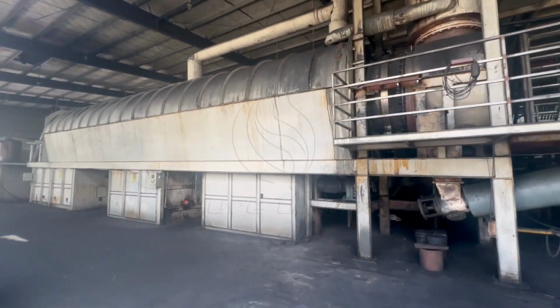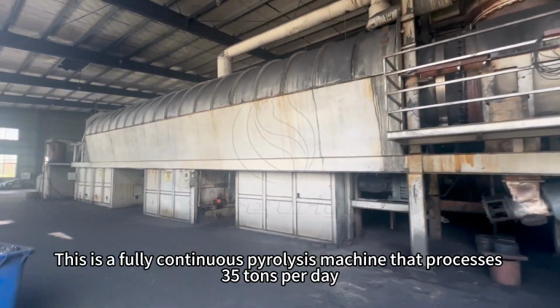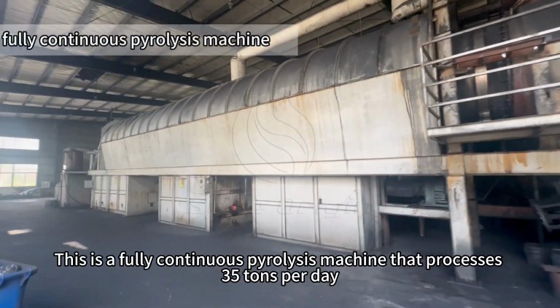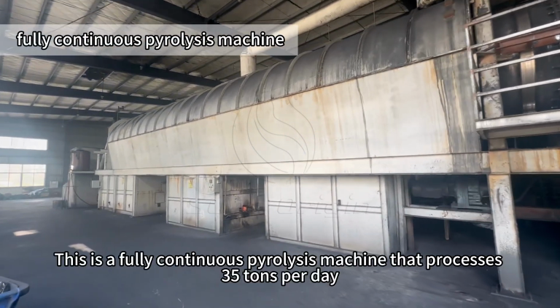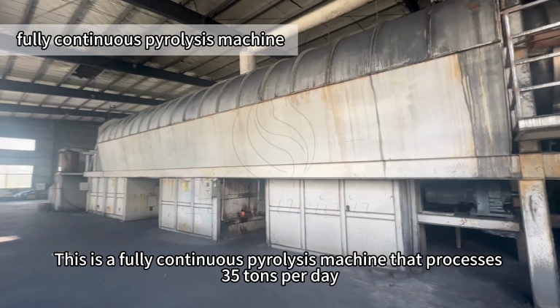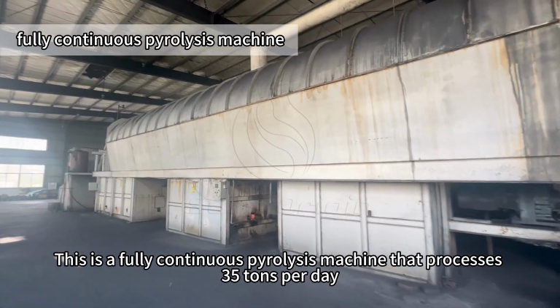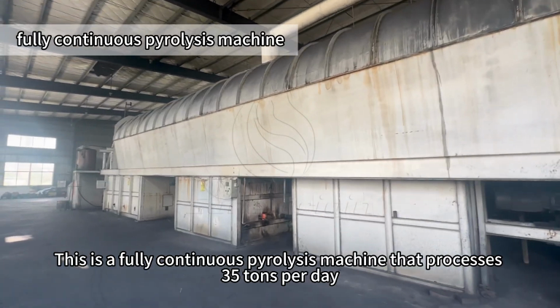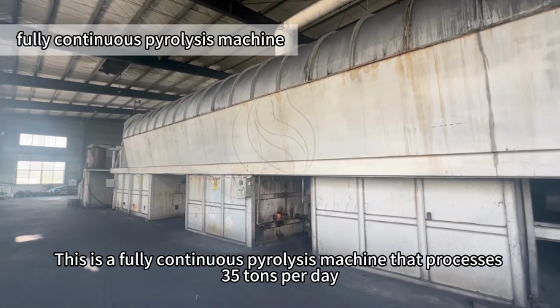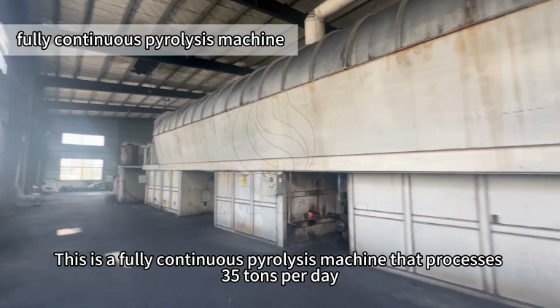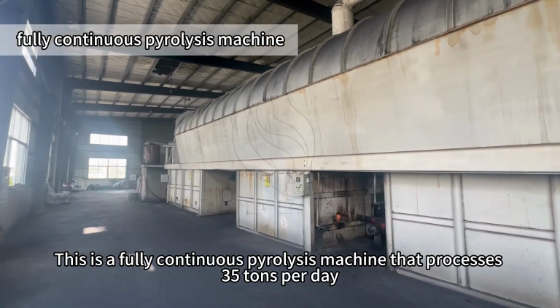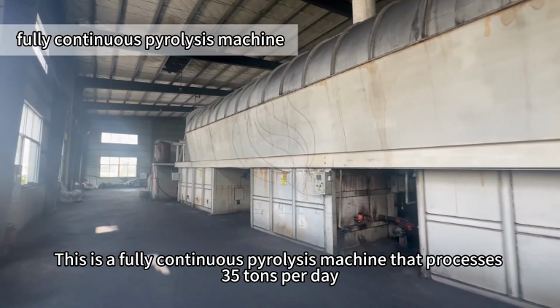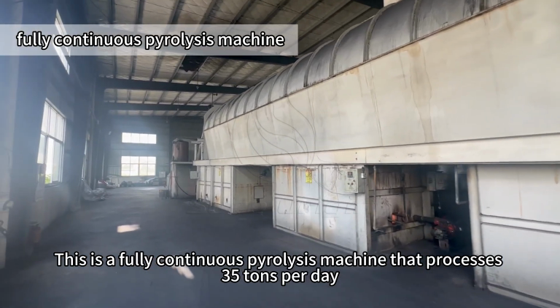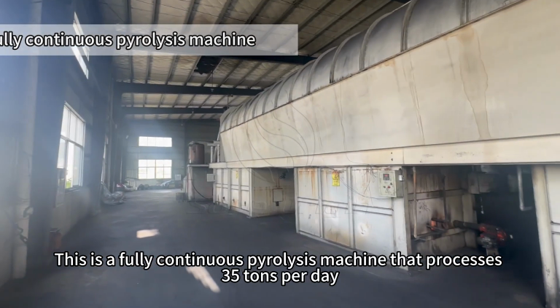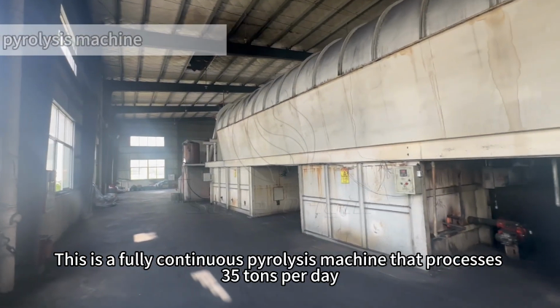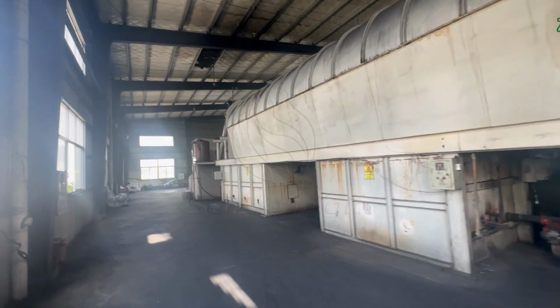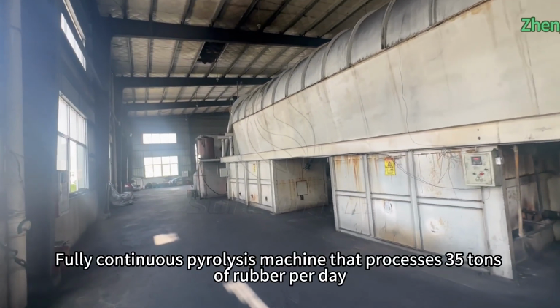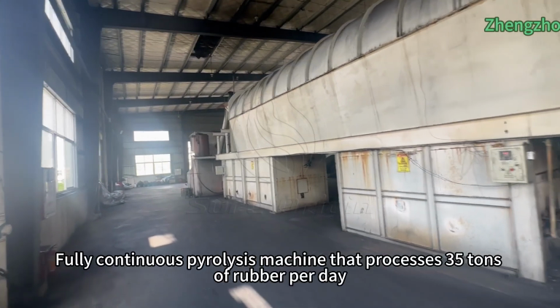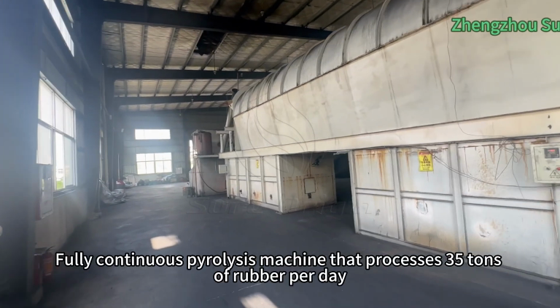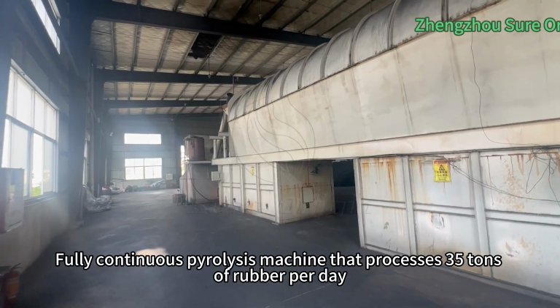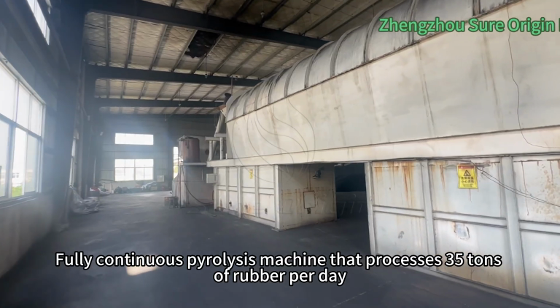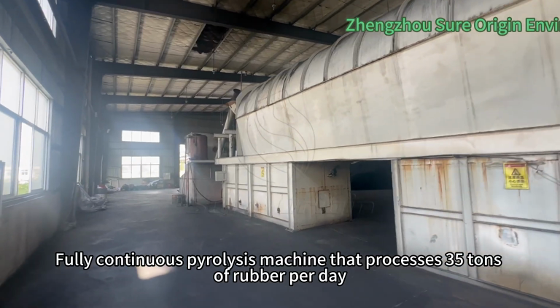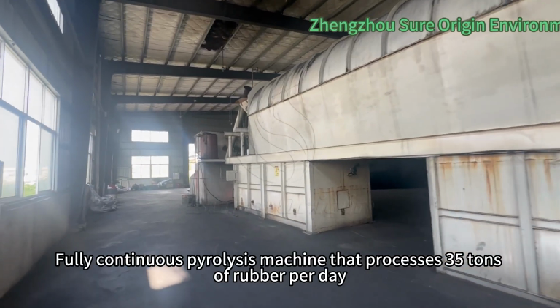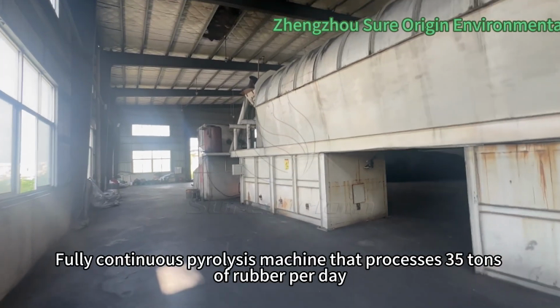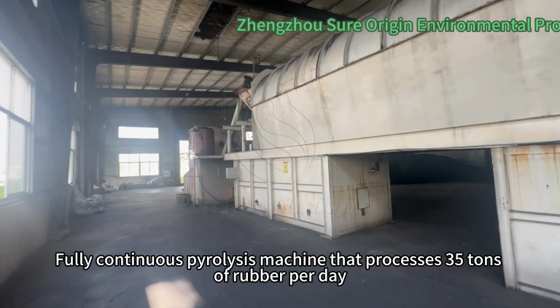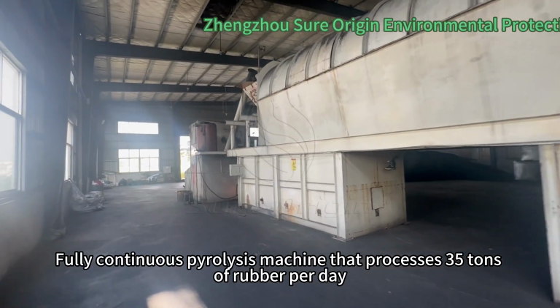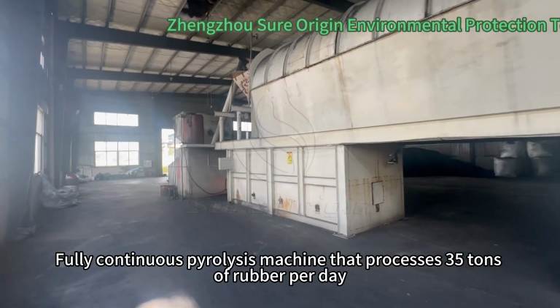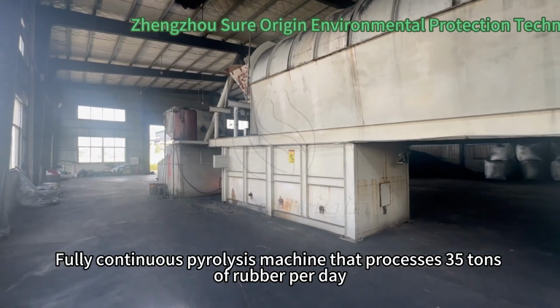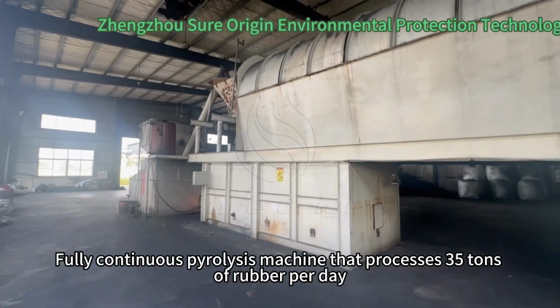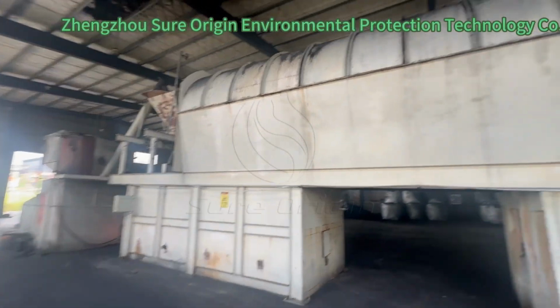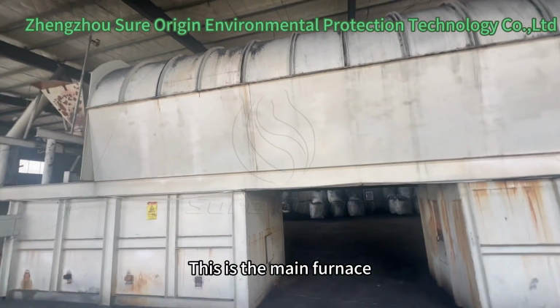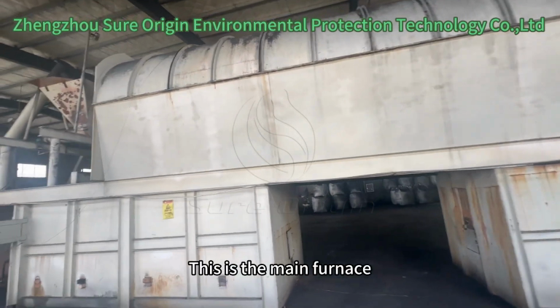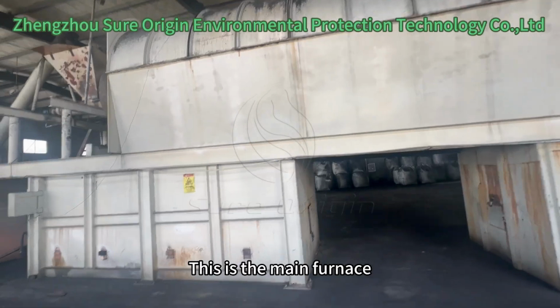This is a fully continuous pyrolysis machine that processes 35 tons of rubber per day. This is the main furnace.